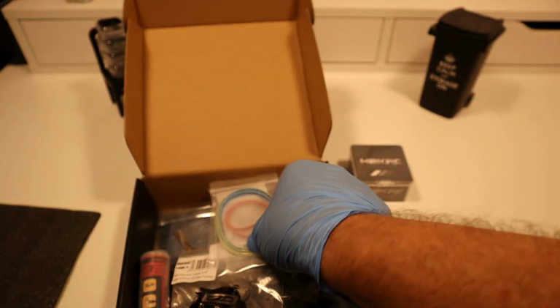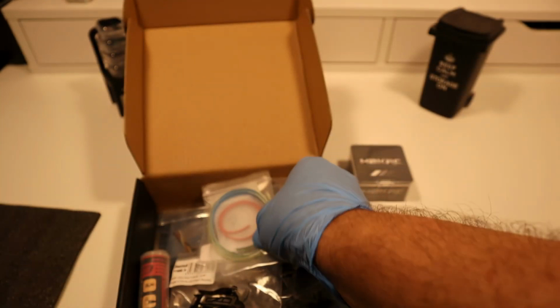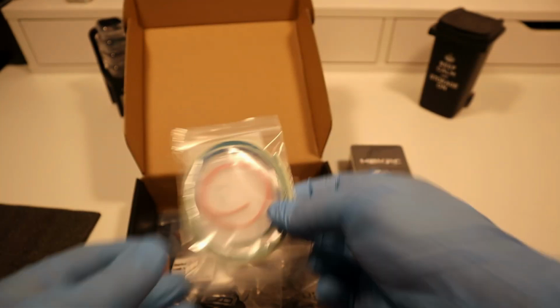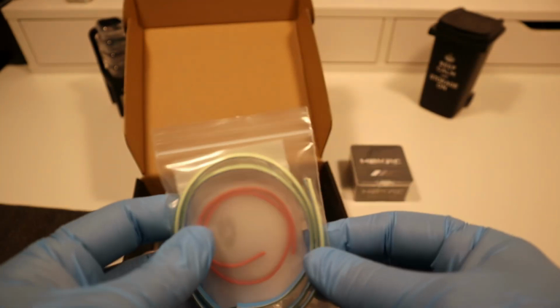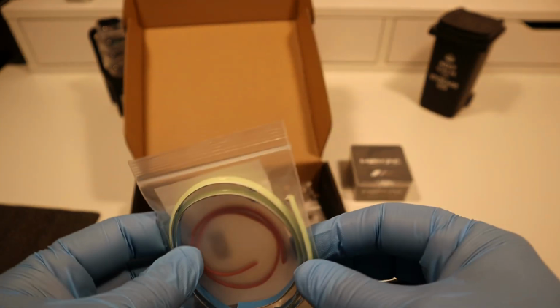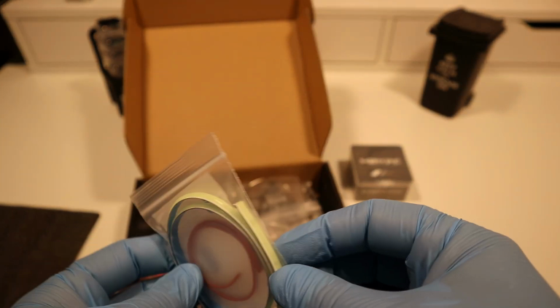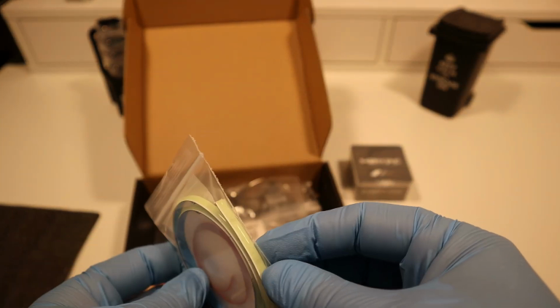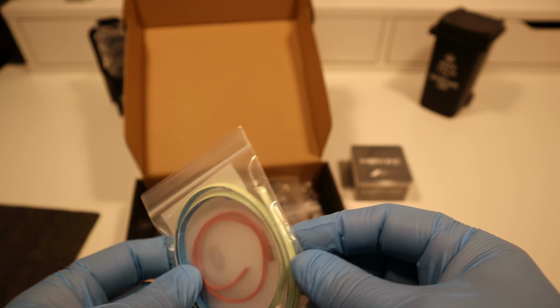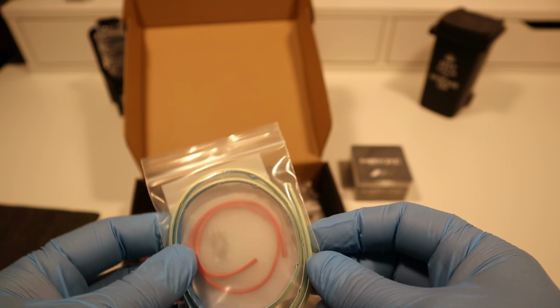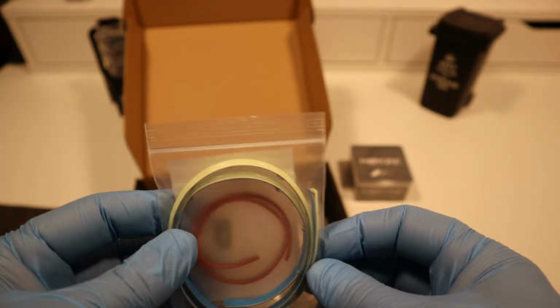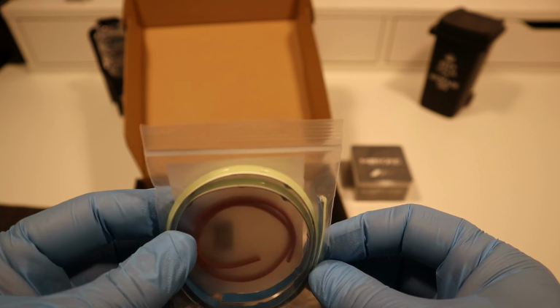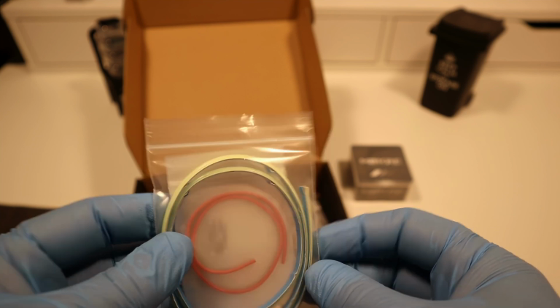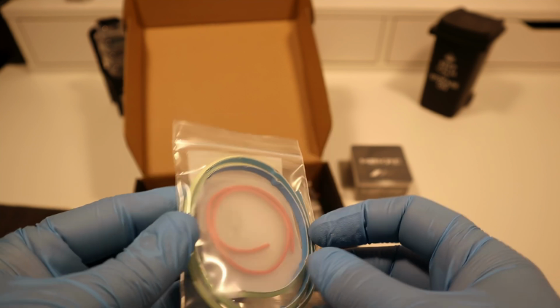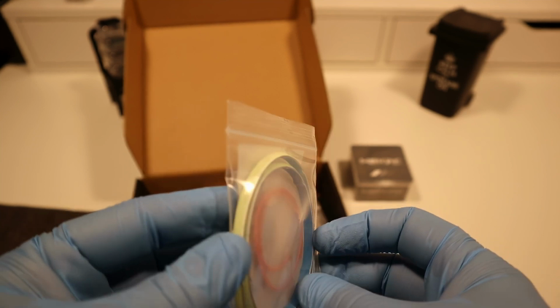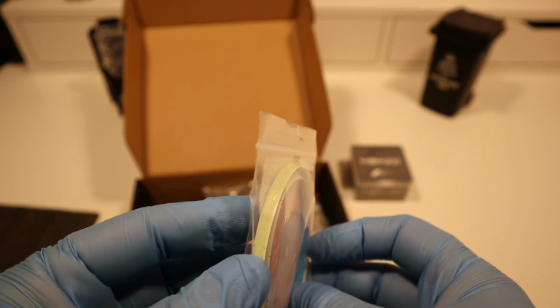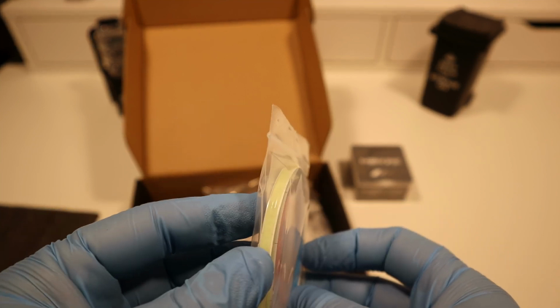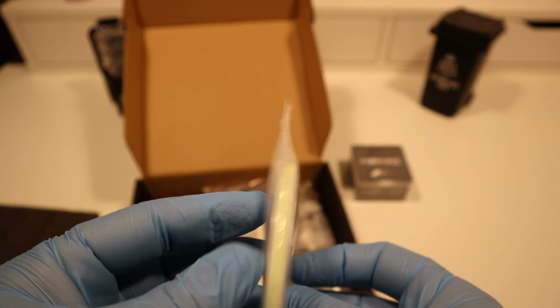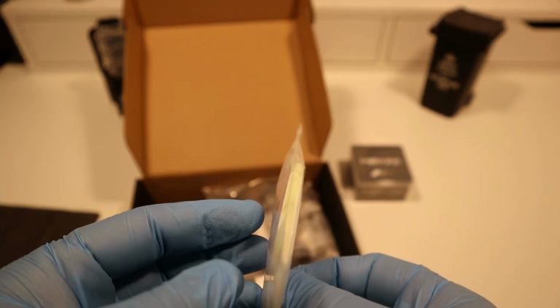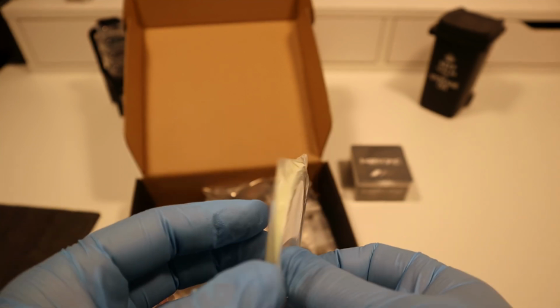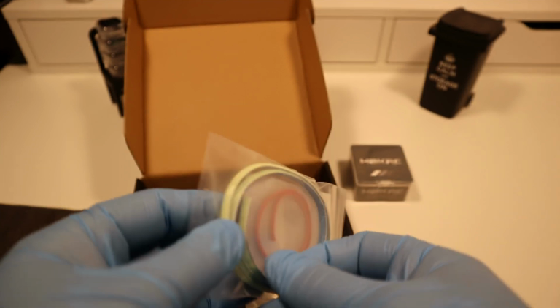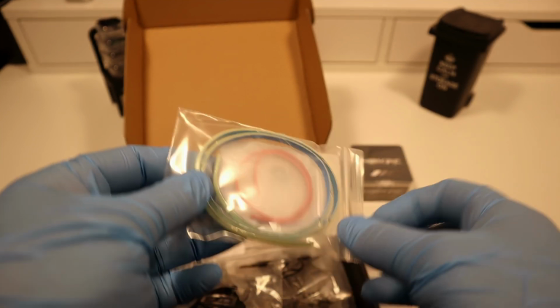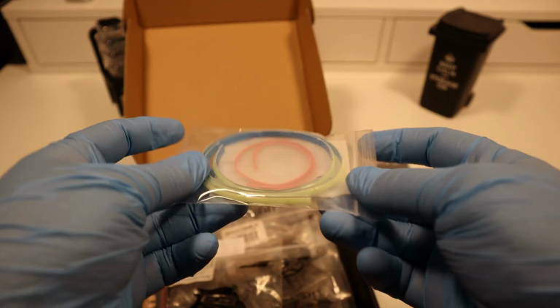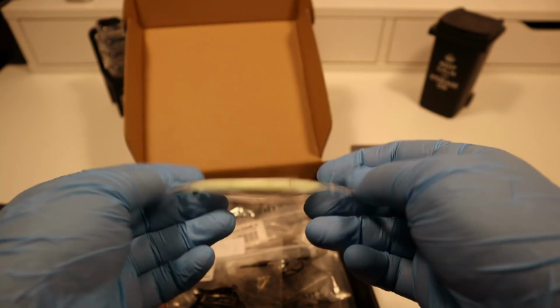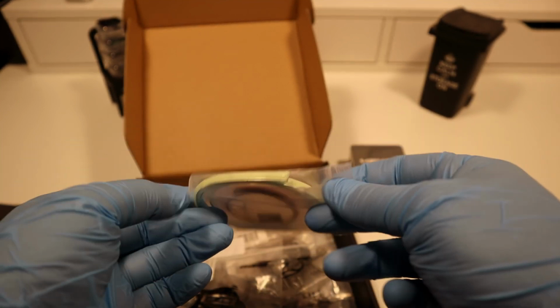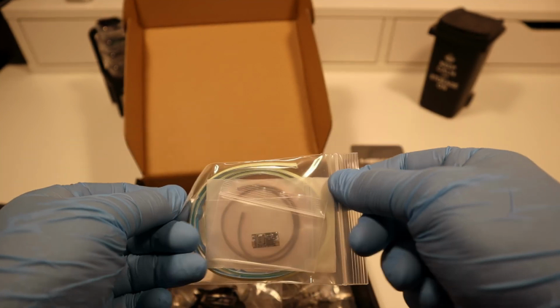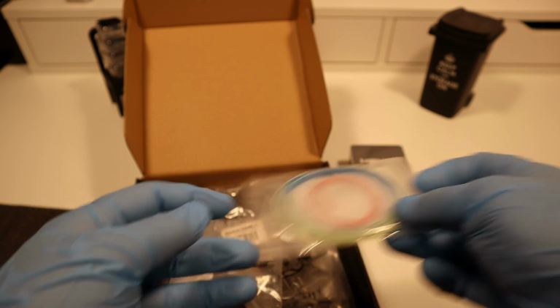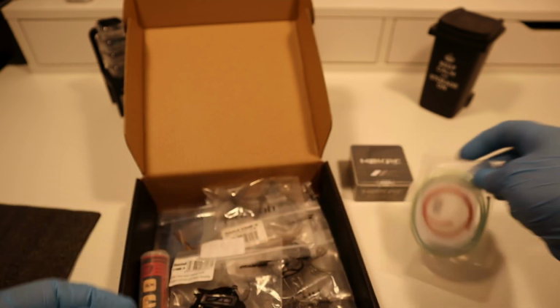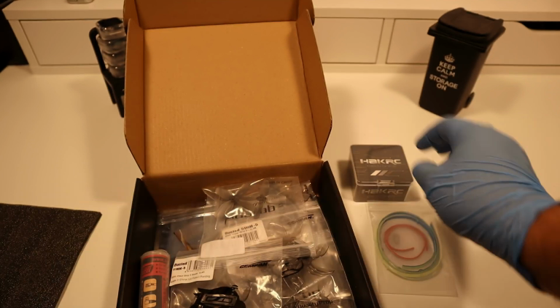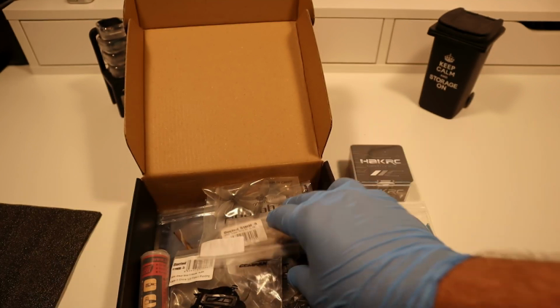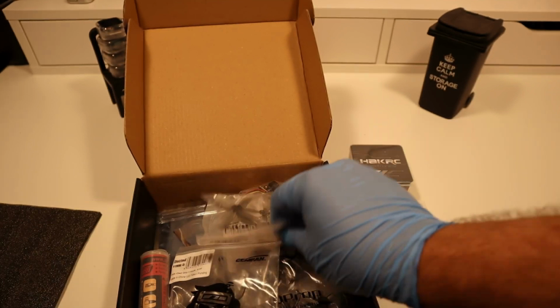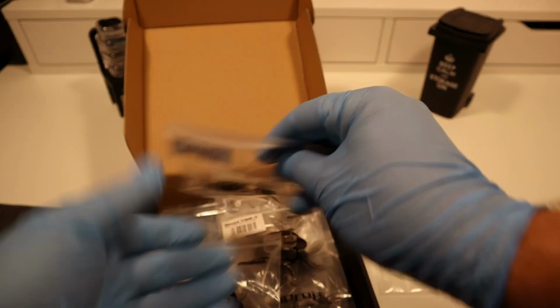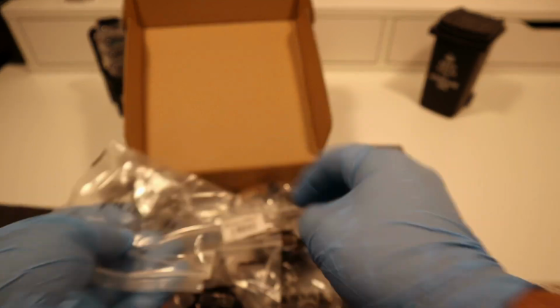A COB light strip module for drones is a compact lighting solution that uses chip-on-board (COB) technology to provide intense and uniform illumination.